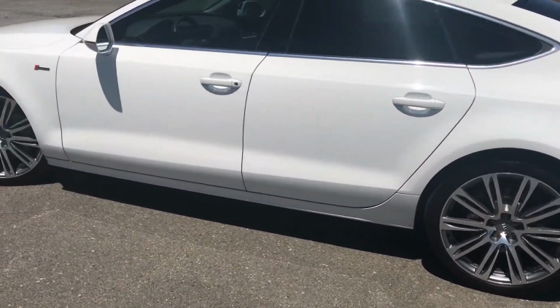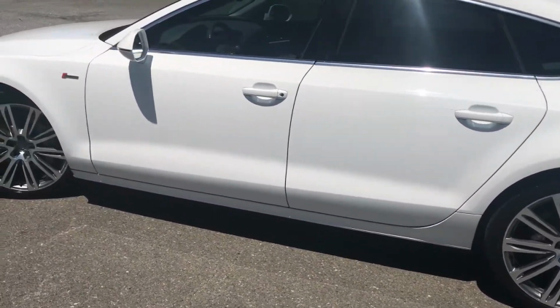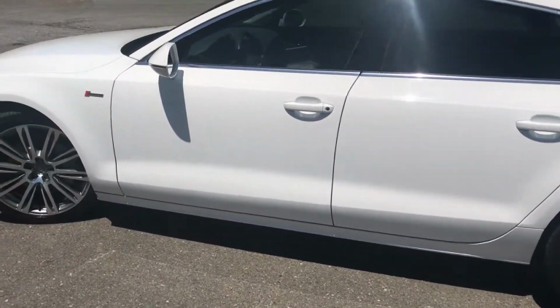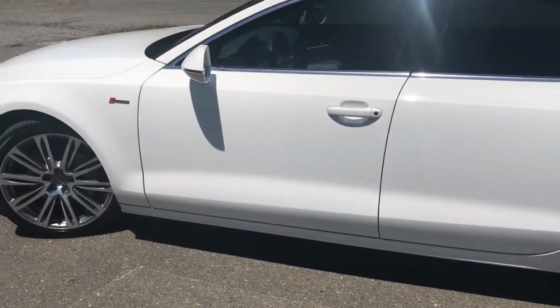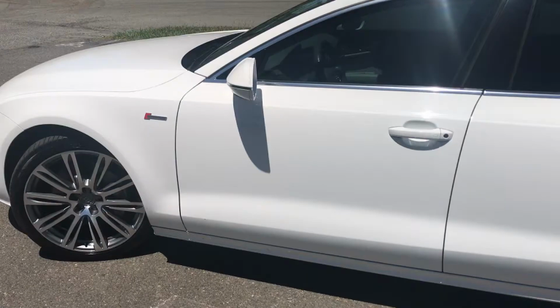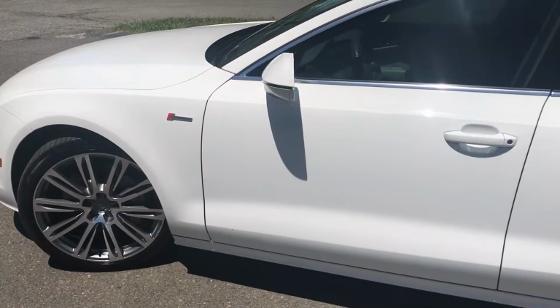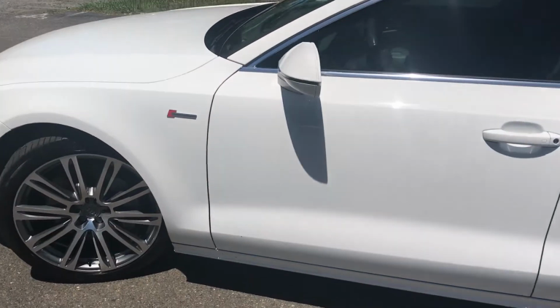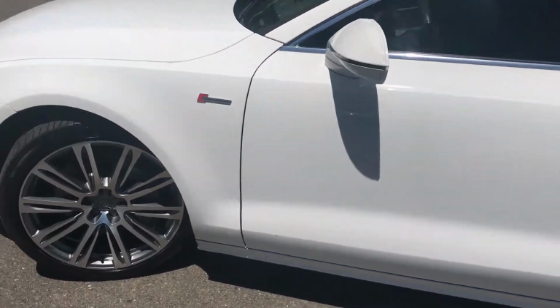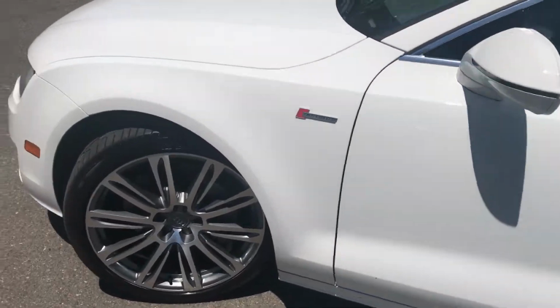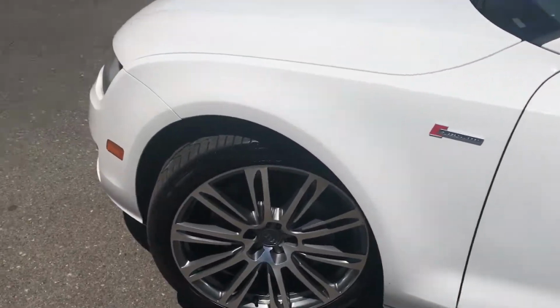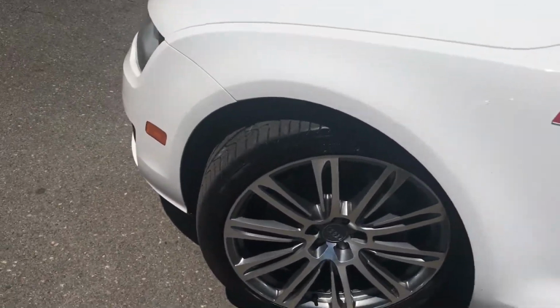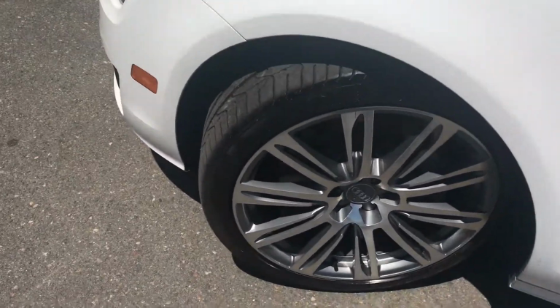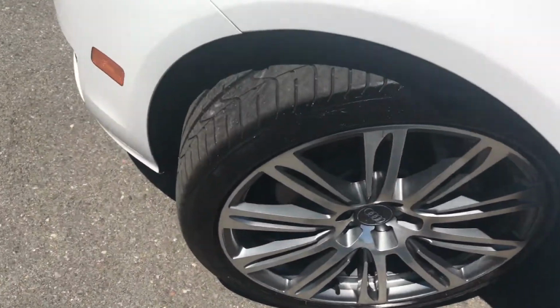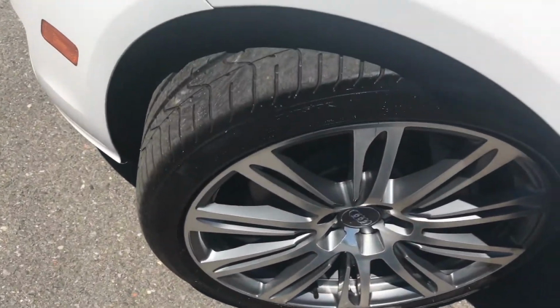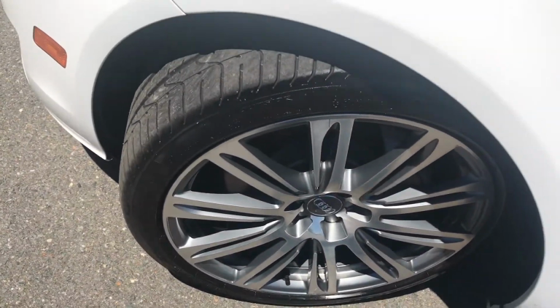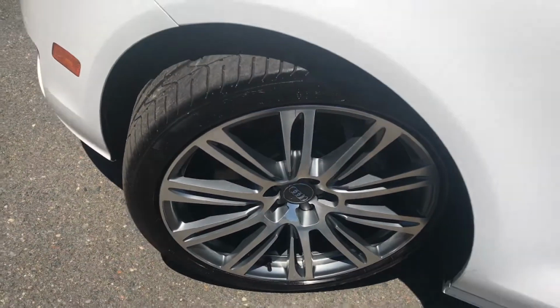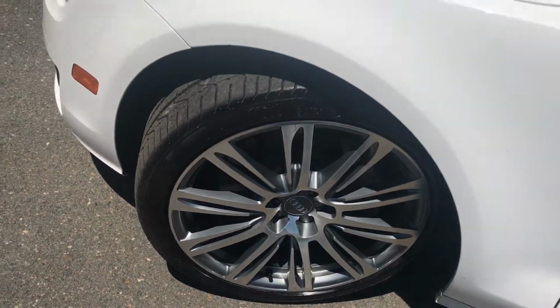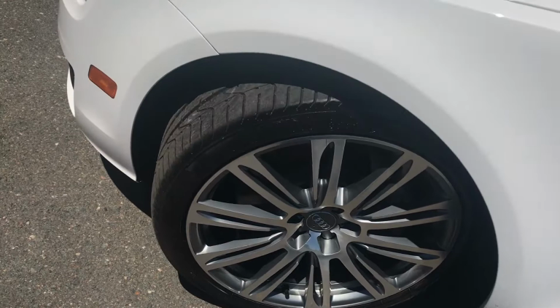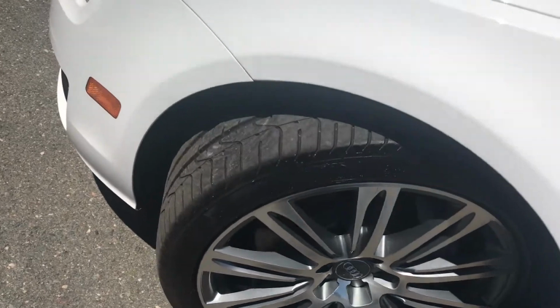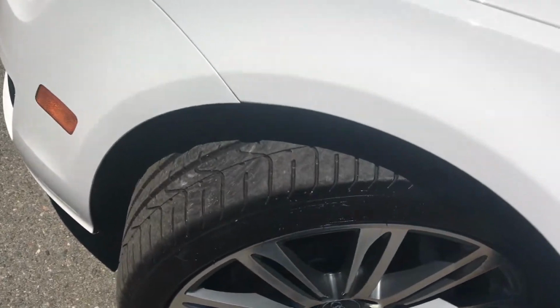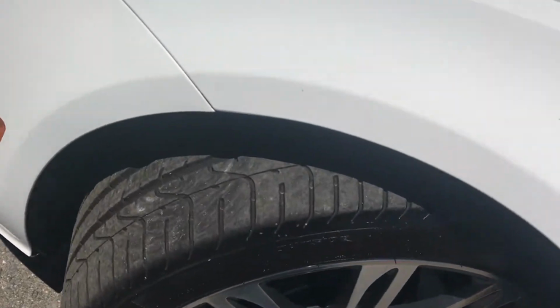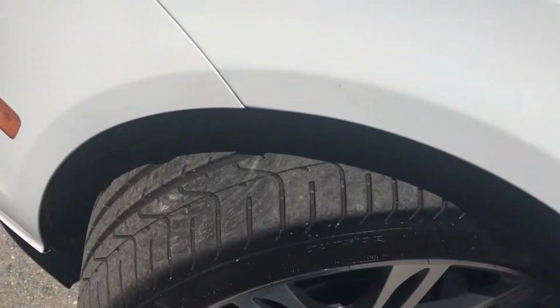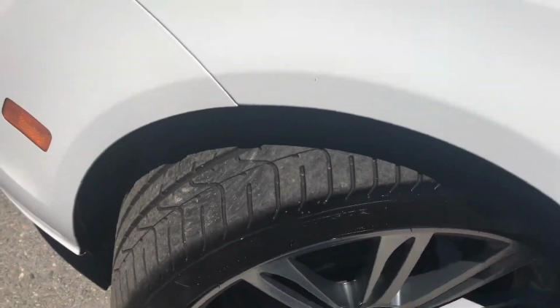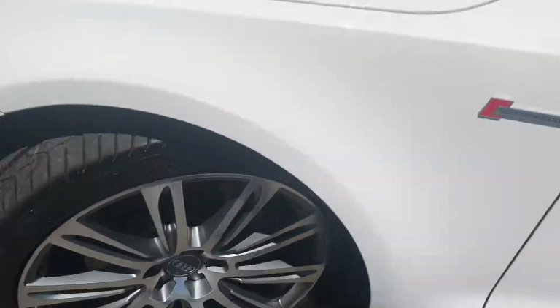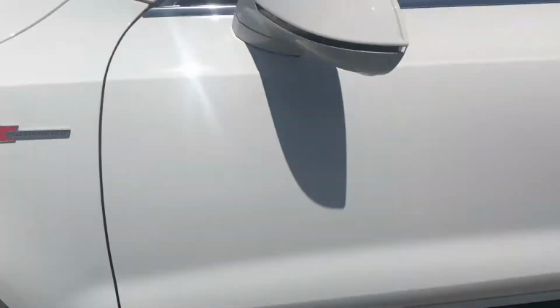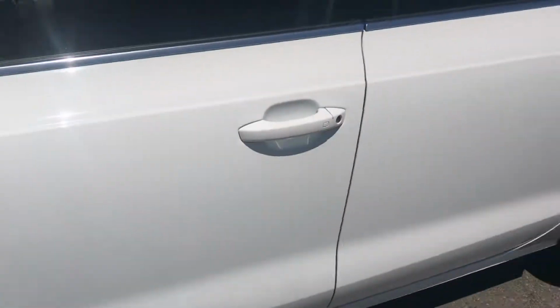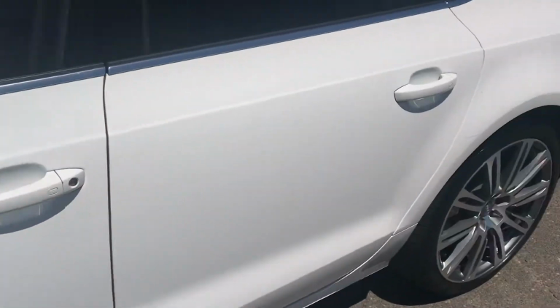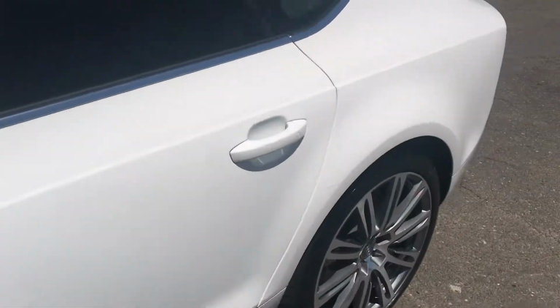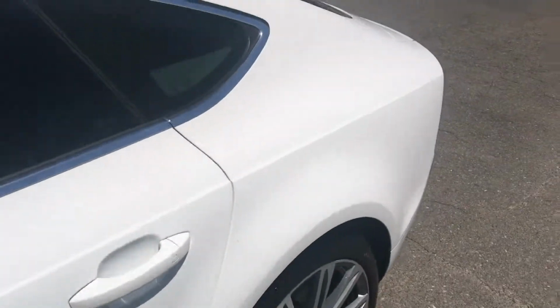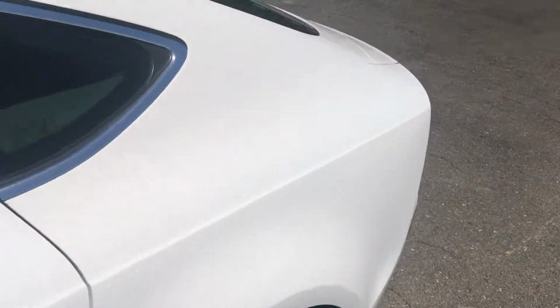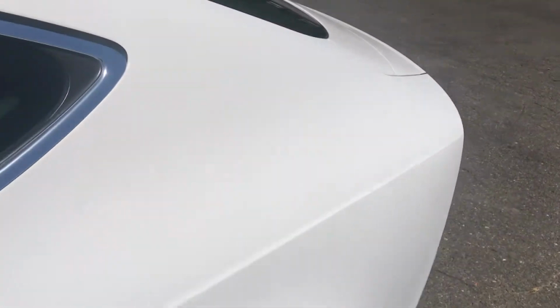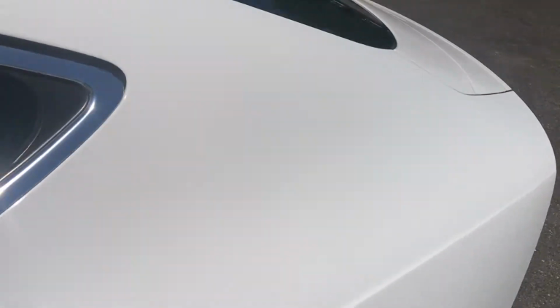This car has been well maintained and well serviced. Looking at the wheels here, nice upgrade. Tires are like new. Paint is nice and glossy on this vehicle.